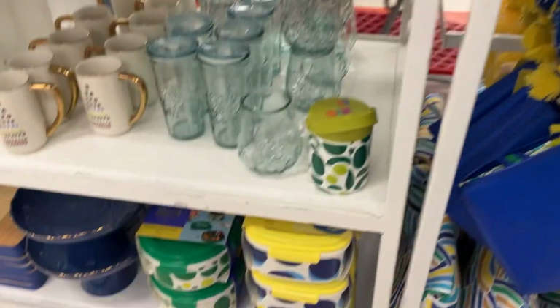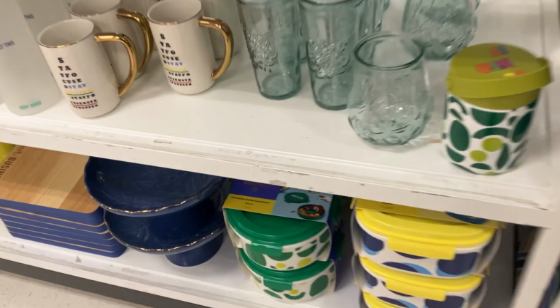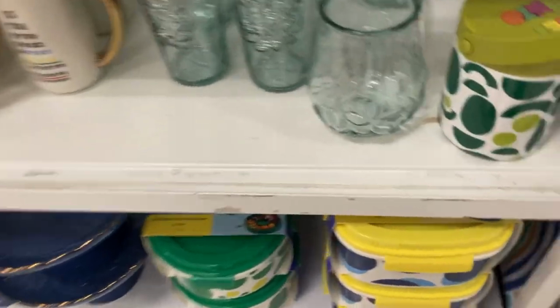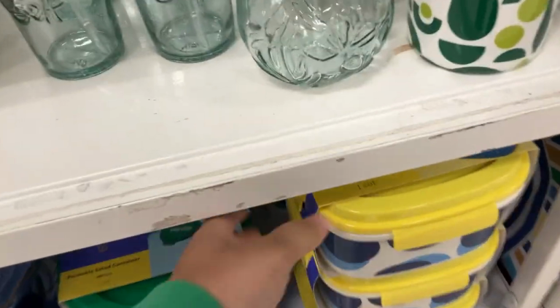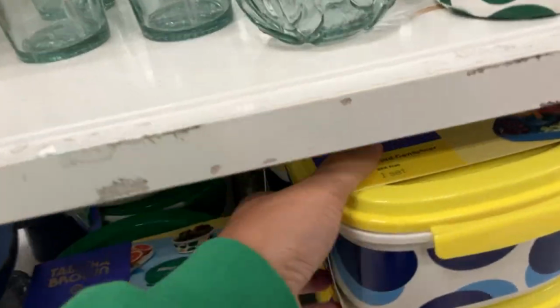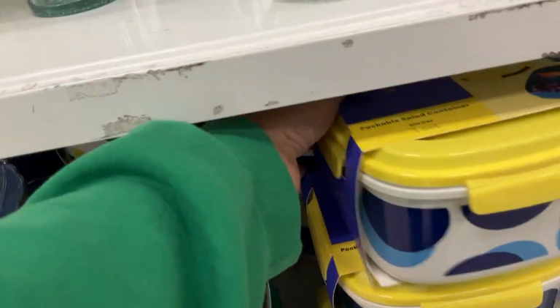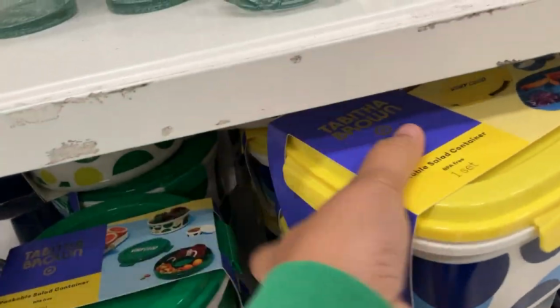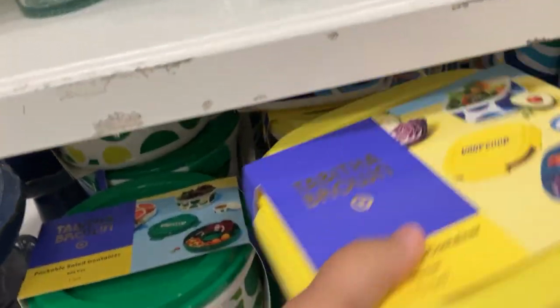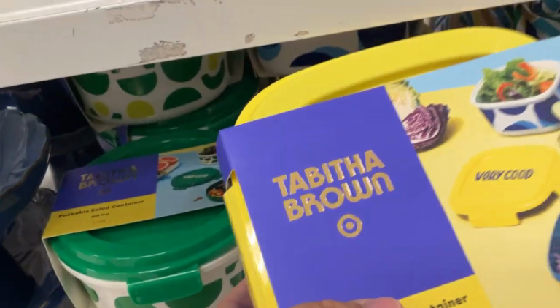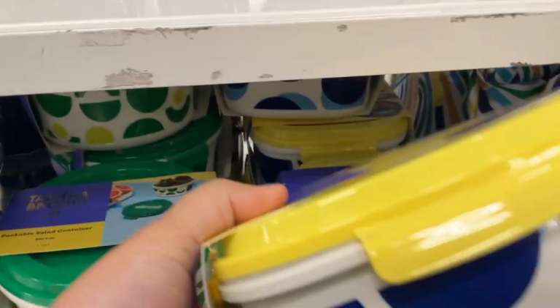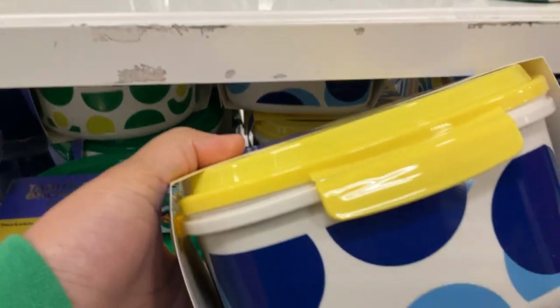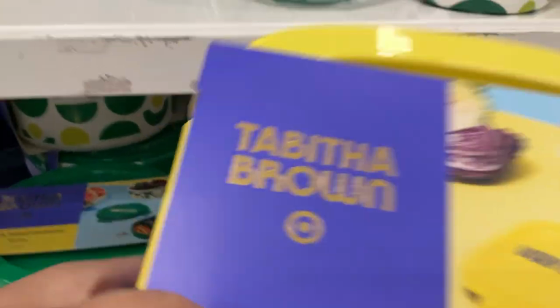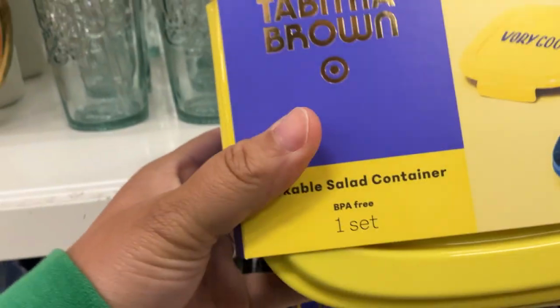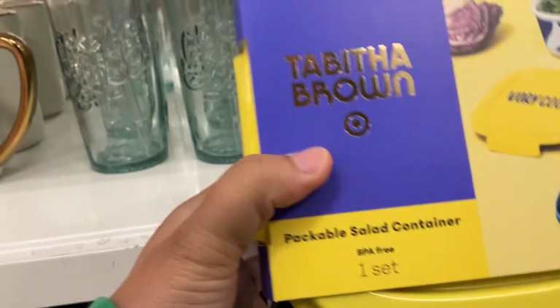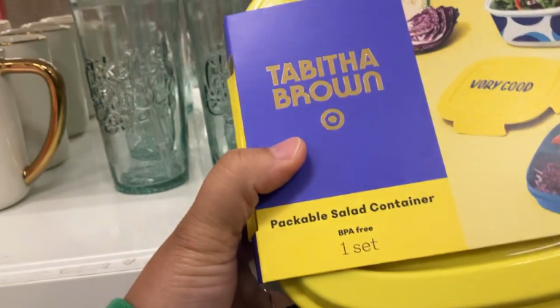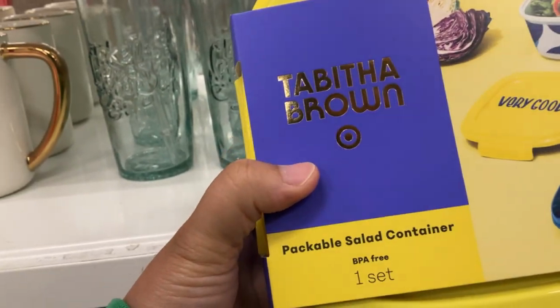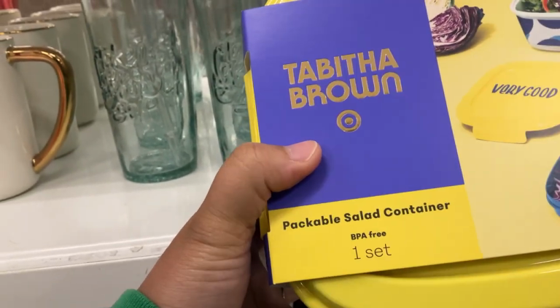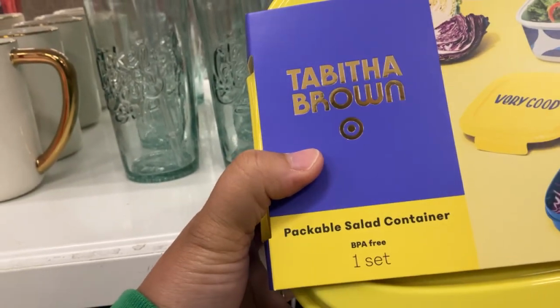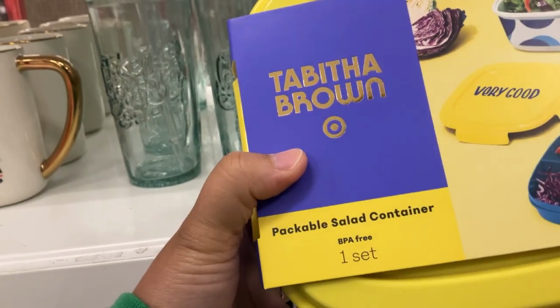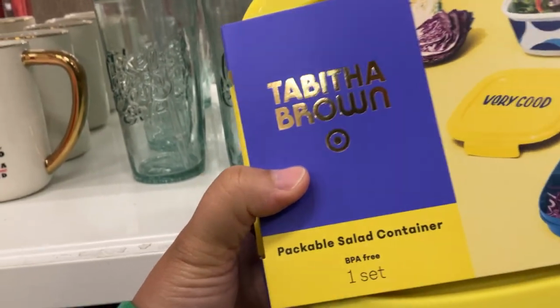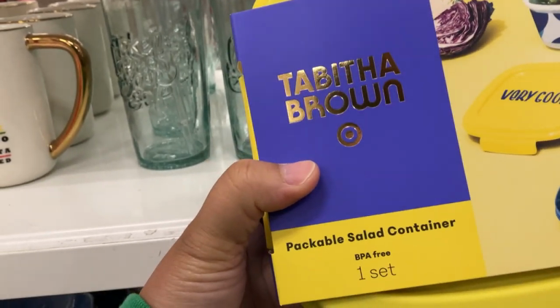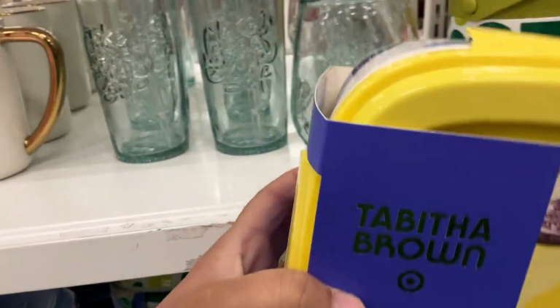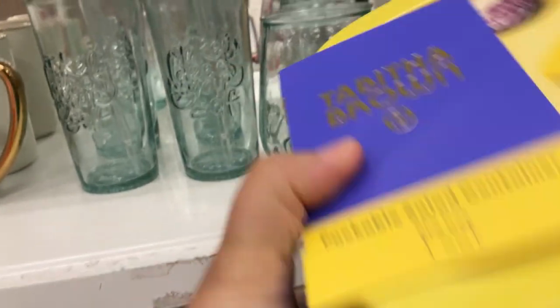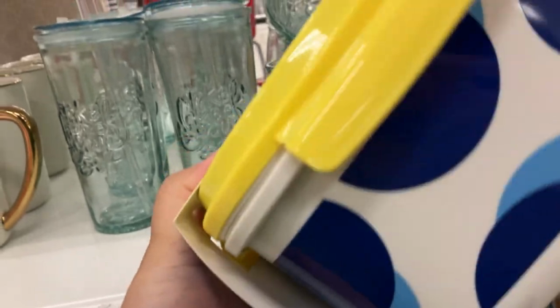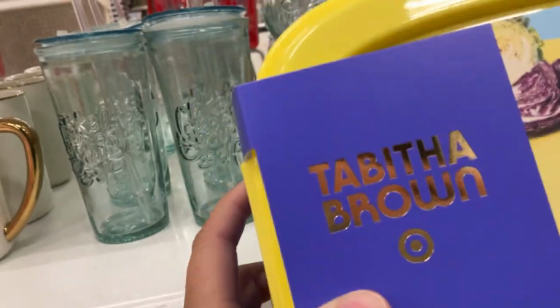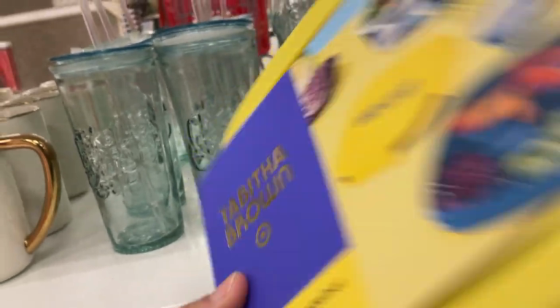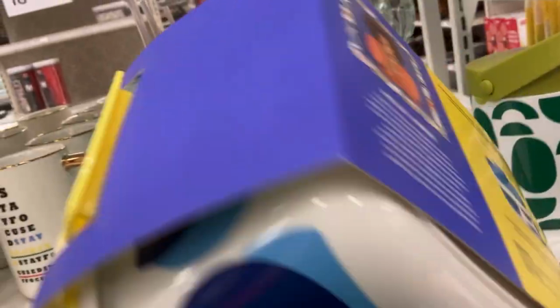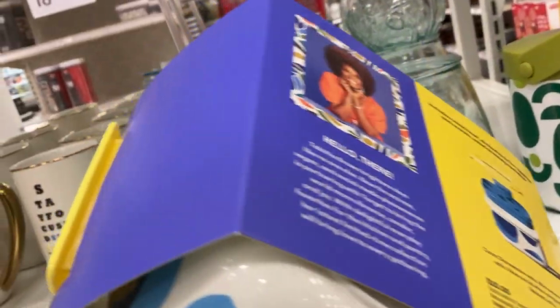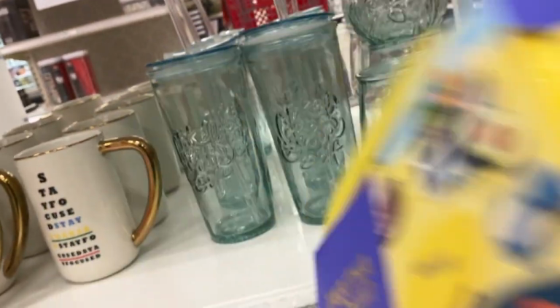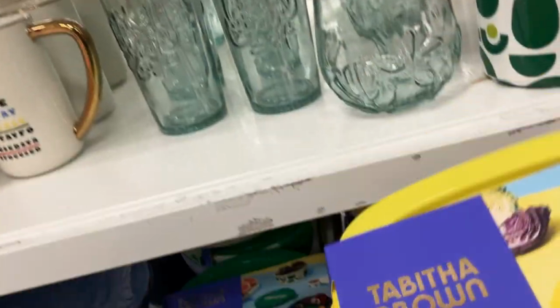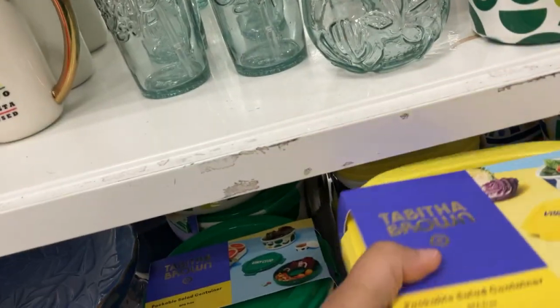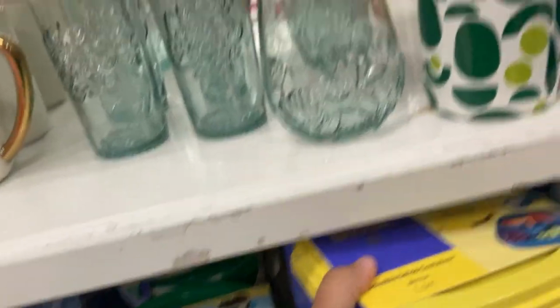Now this is something else I'm surprised at — I didn't think it was going to be this big. This is the stackable salad container. It's one set and it says 'Very Good.' And it is microwave and dishwasher safe. Most of the stuff in this collection is.